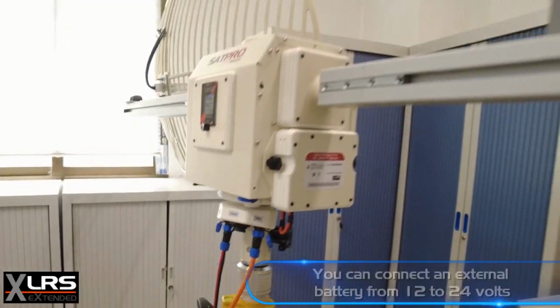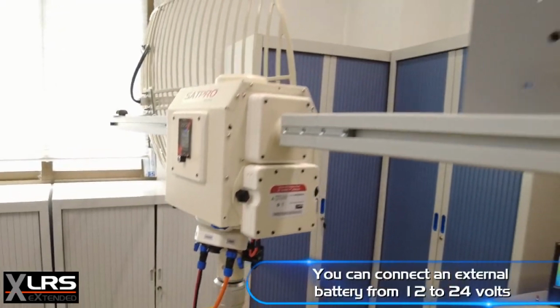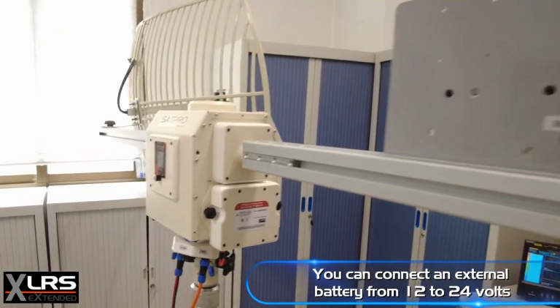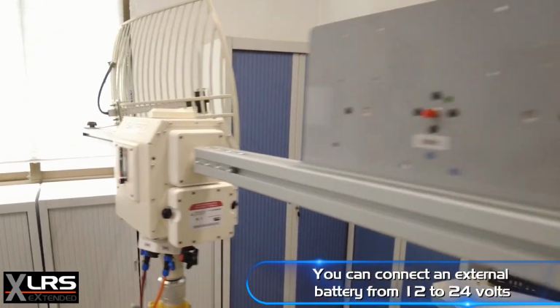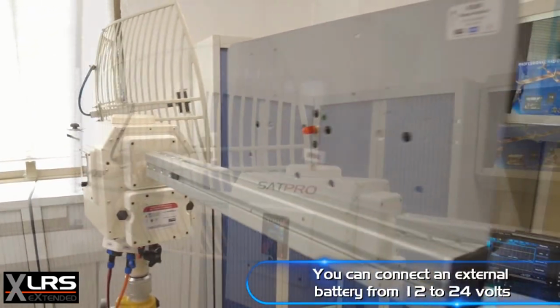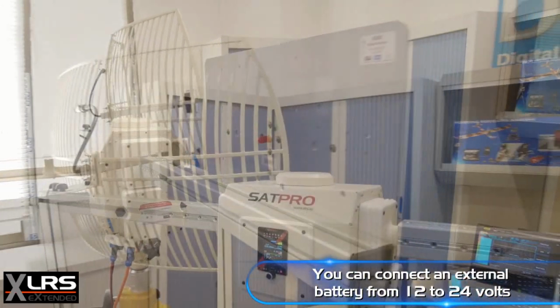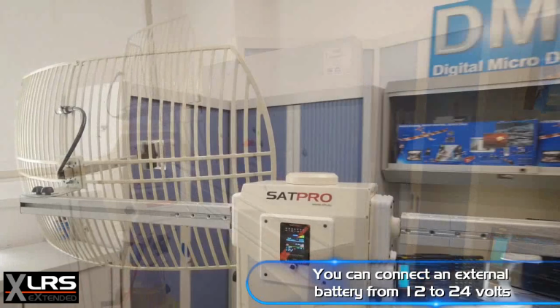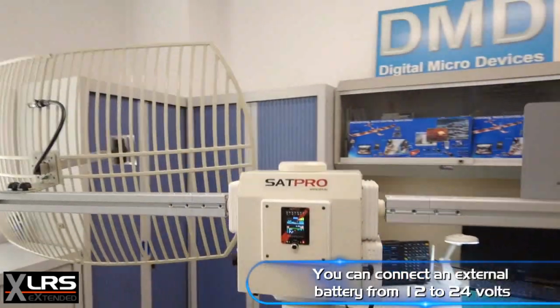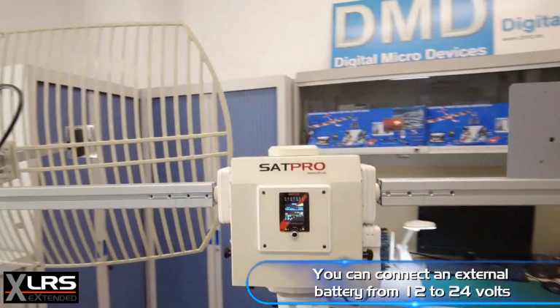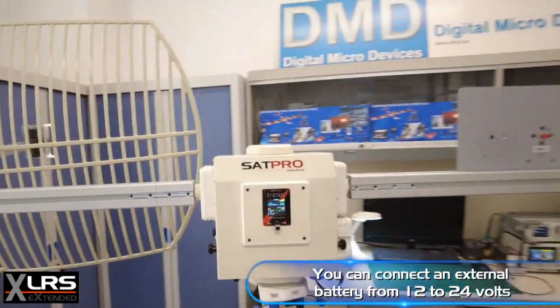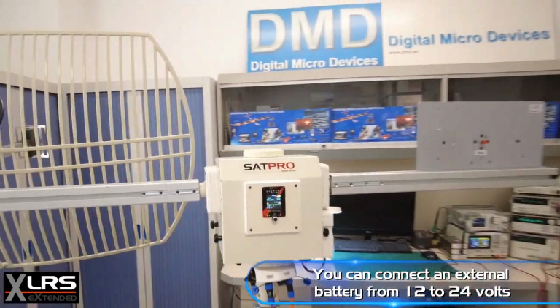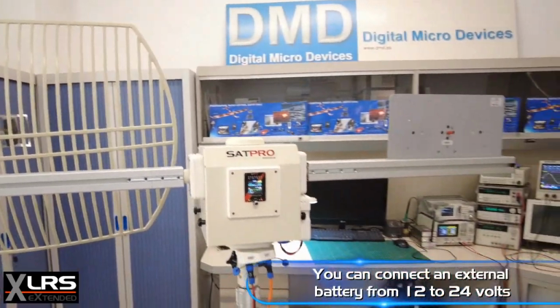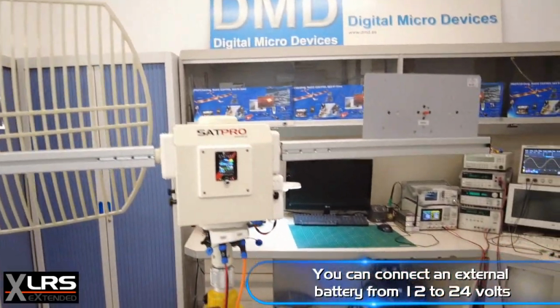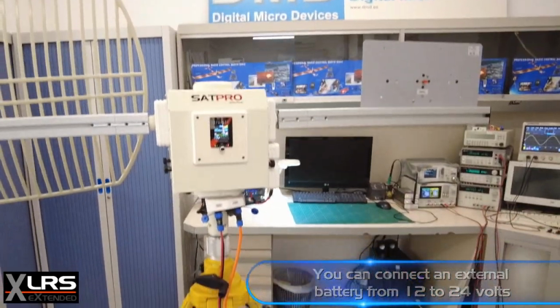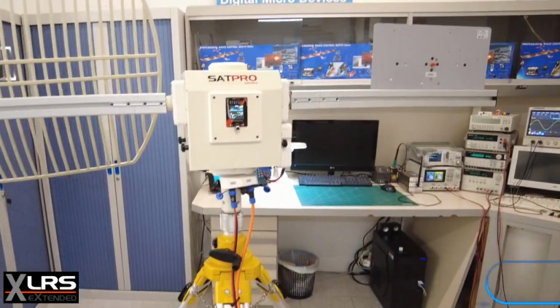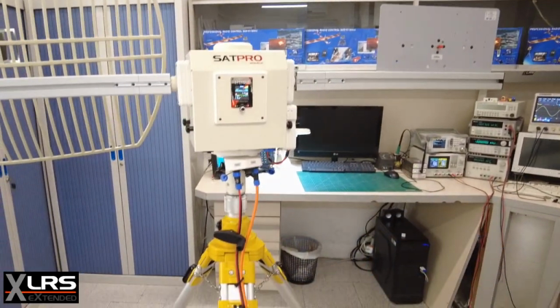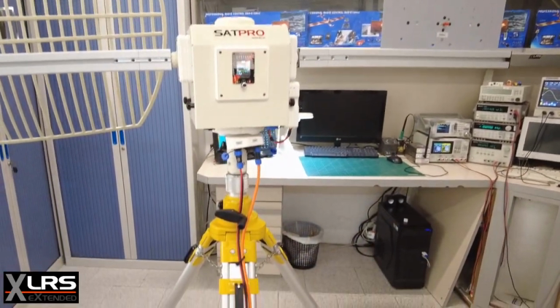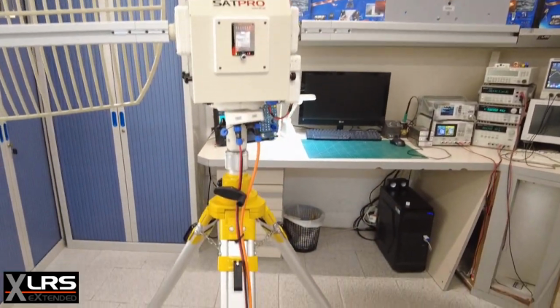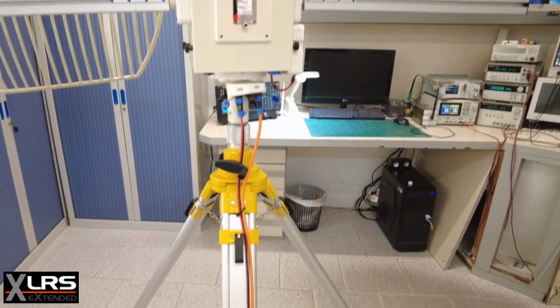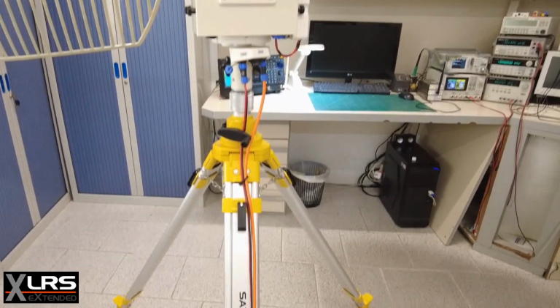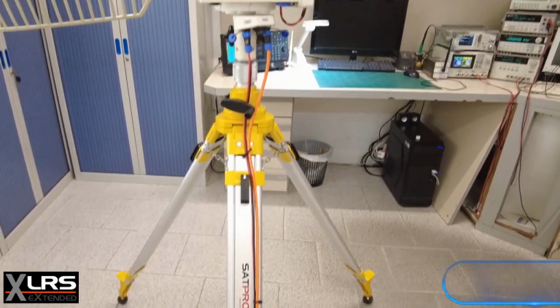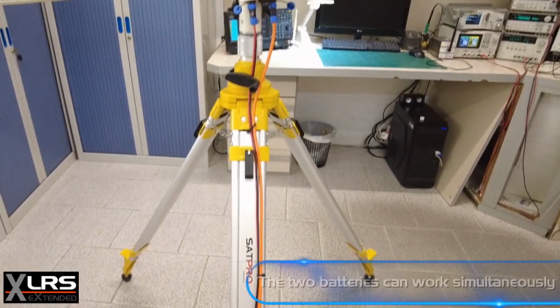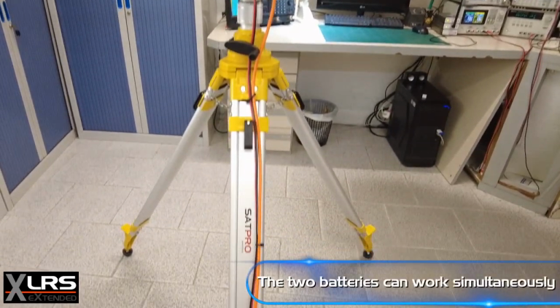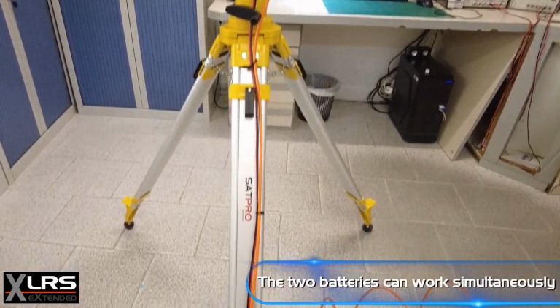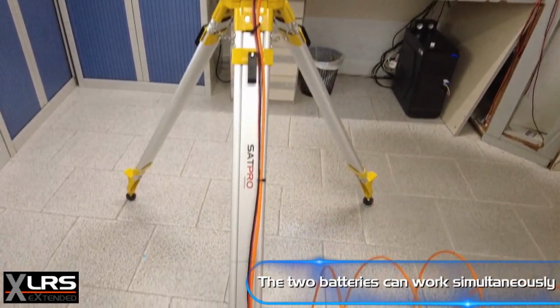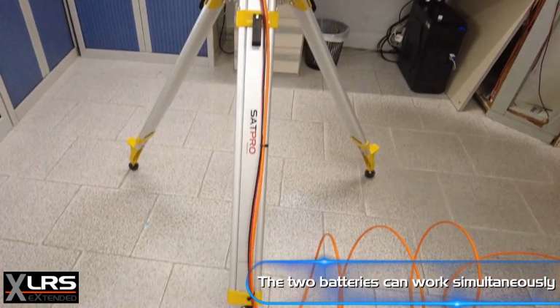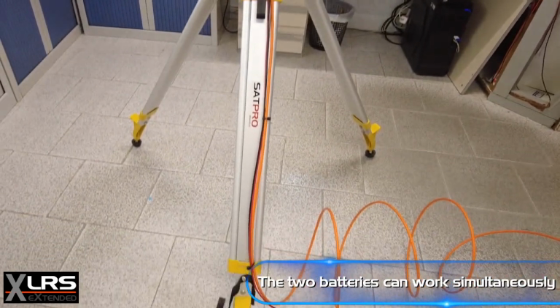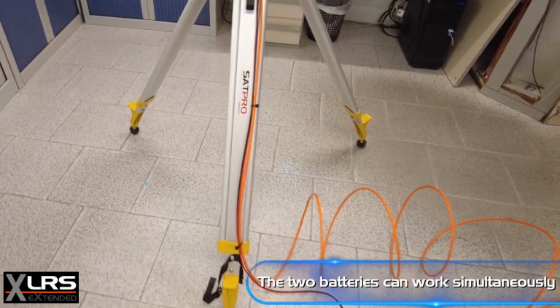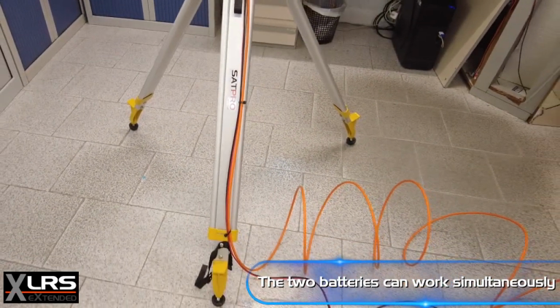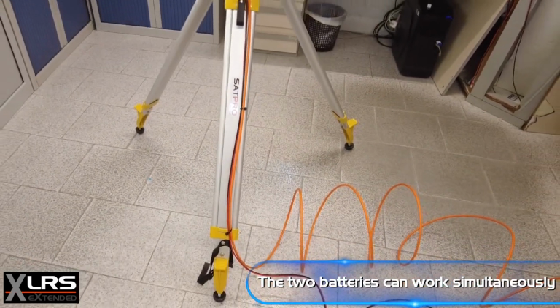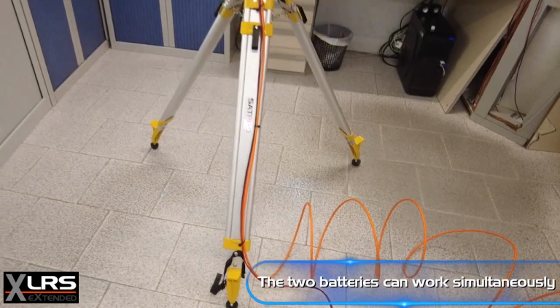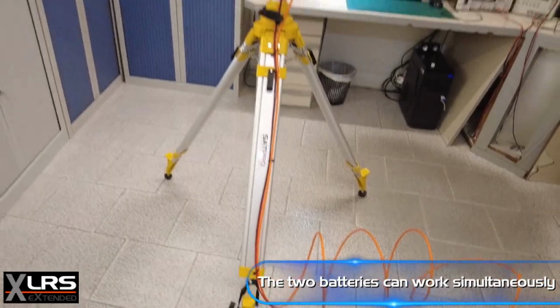You can connect an external battery from 12 to 24 volts. The two batteries can work simultaneously.